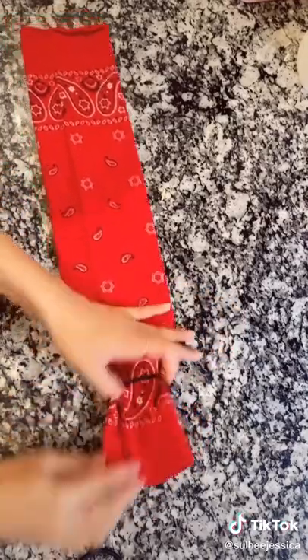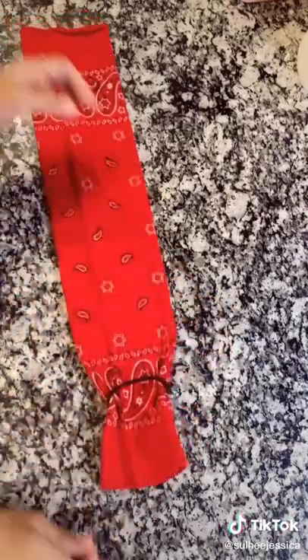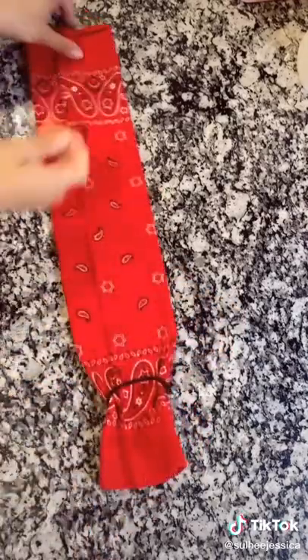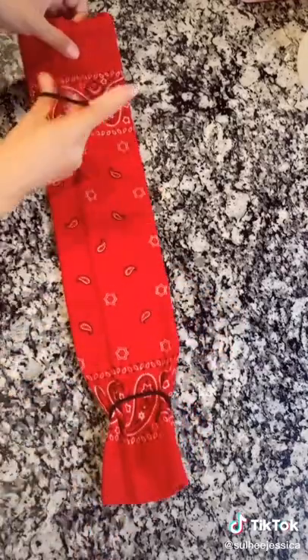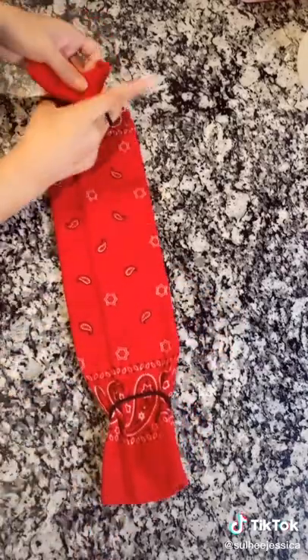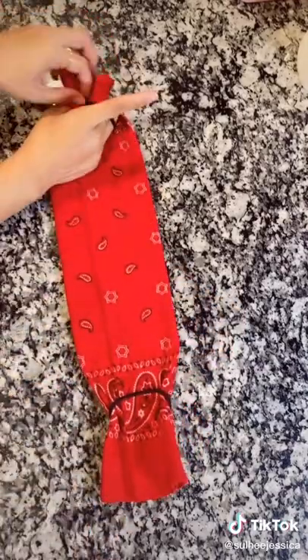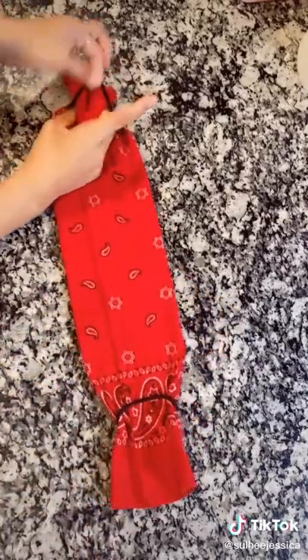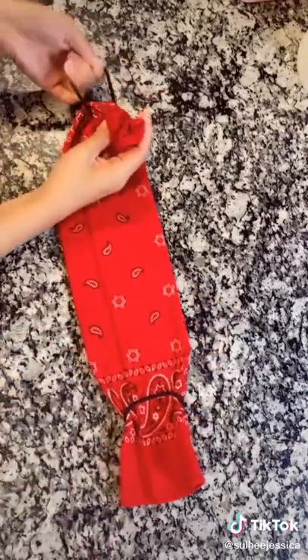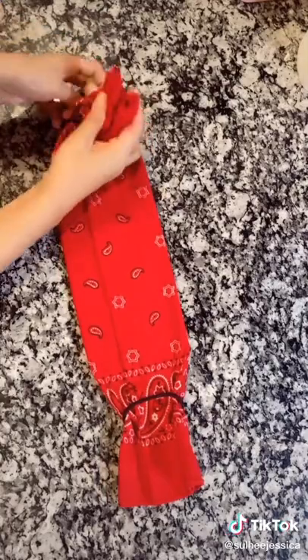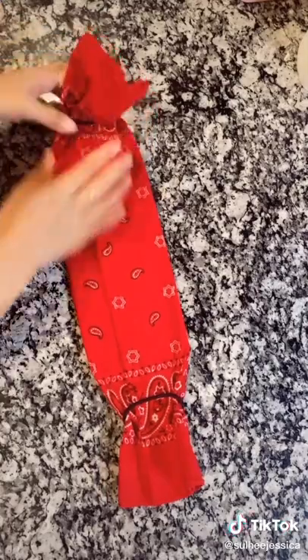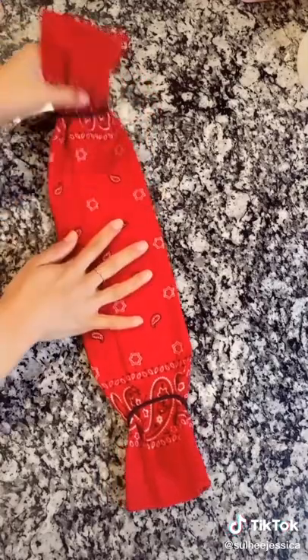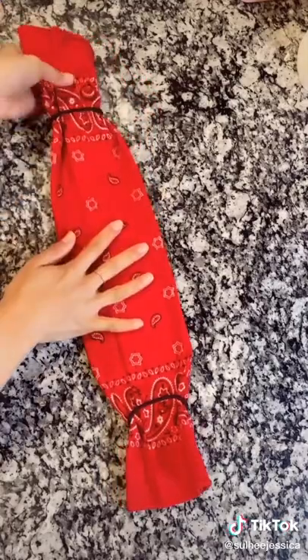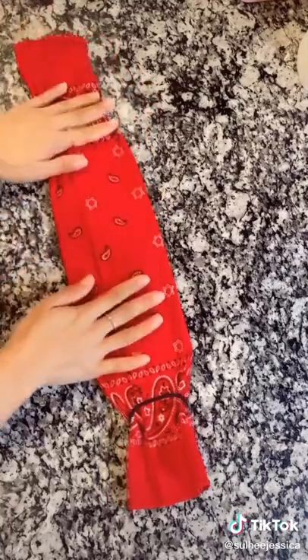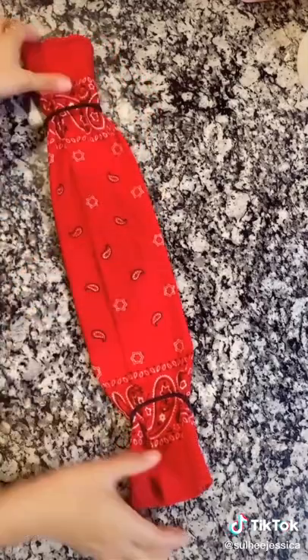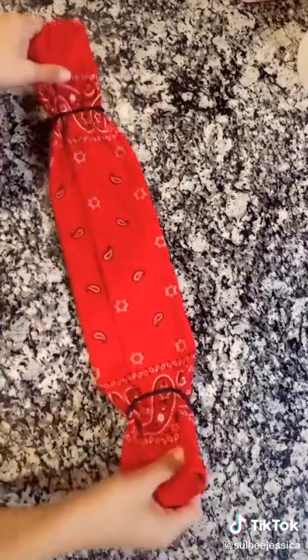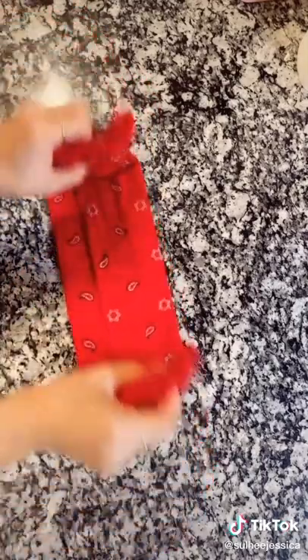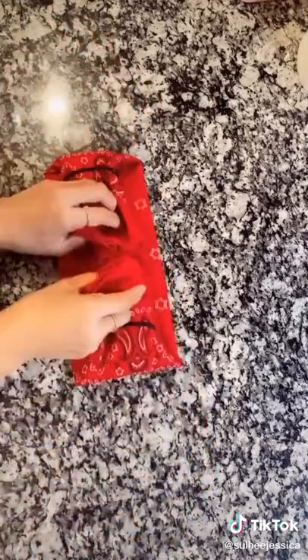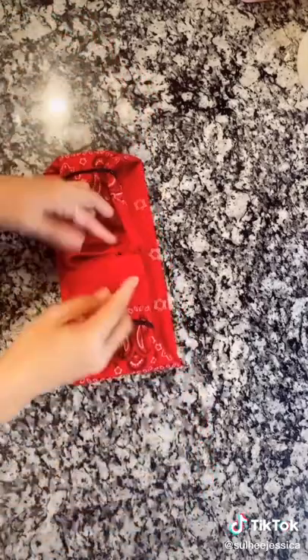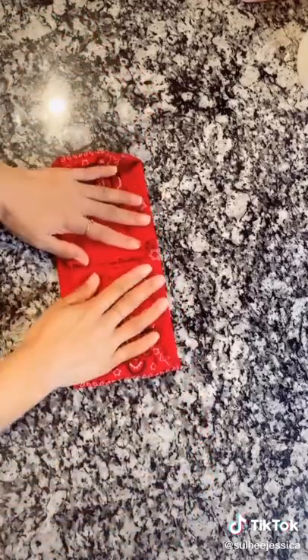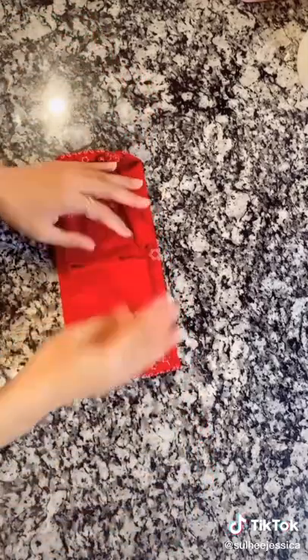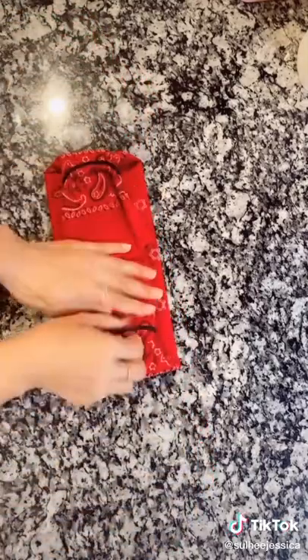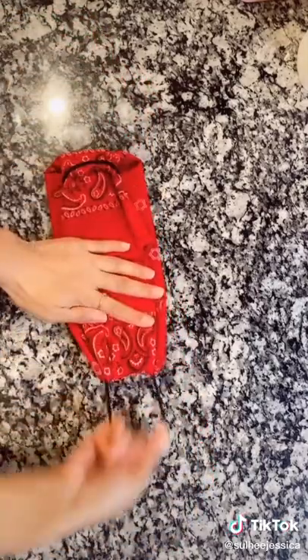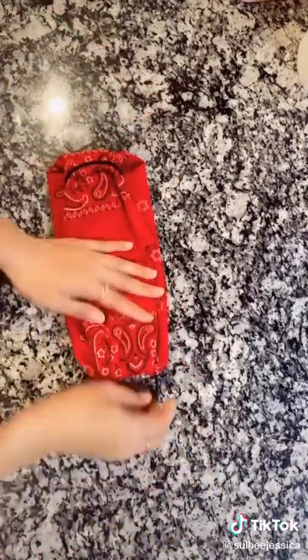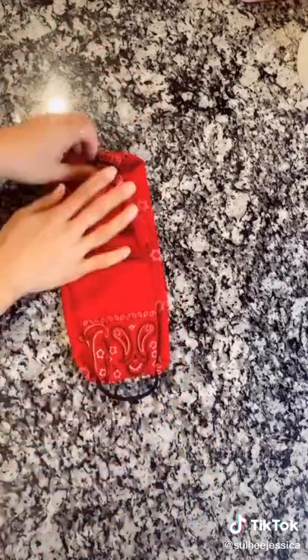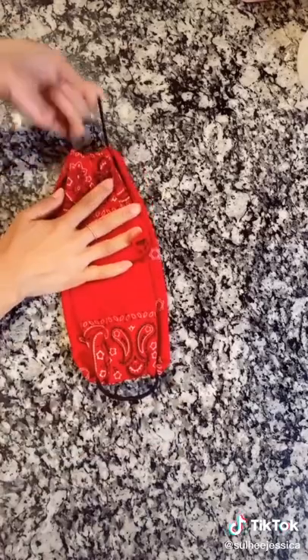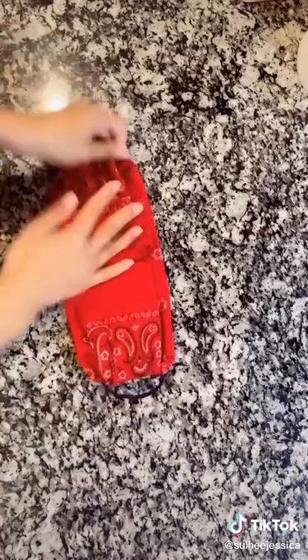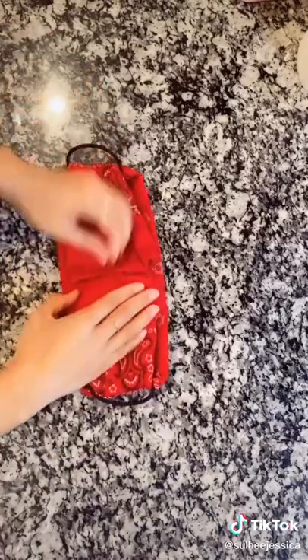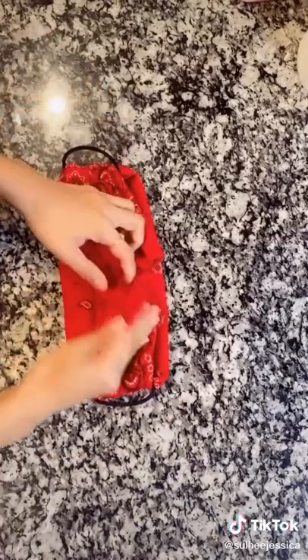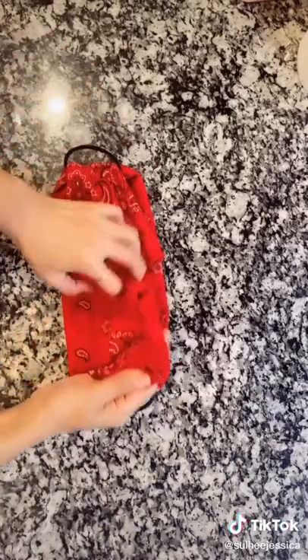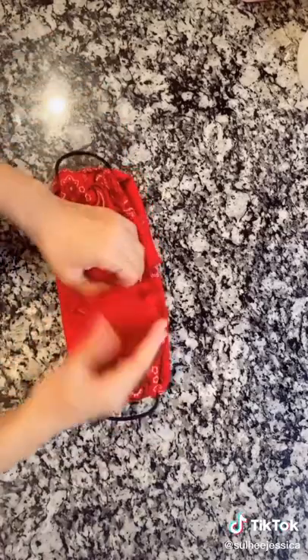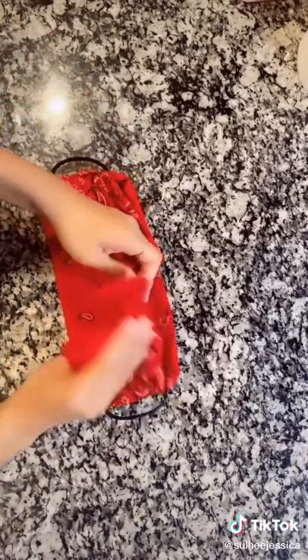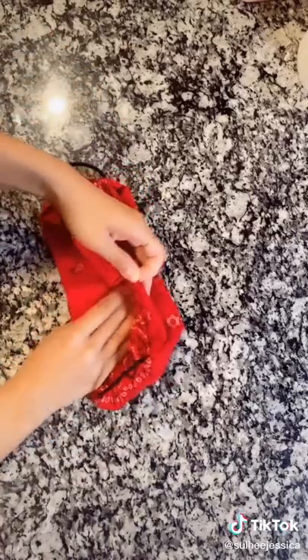Same with the other side, and then we're going to fold them in and you can tuck these underneath.